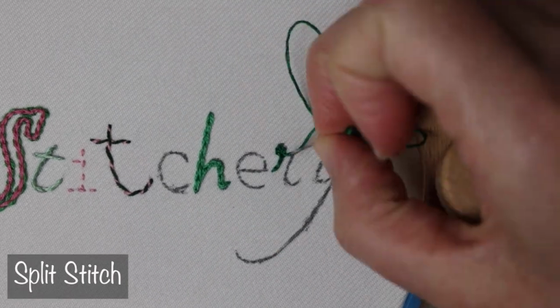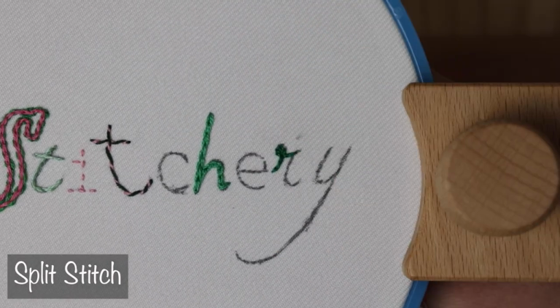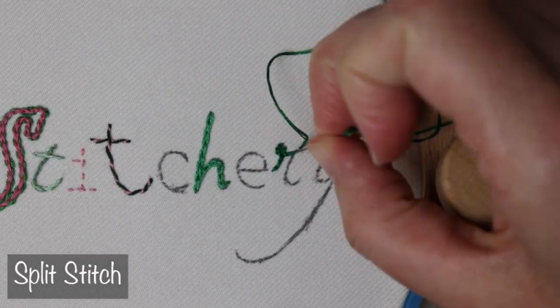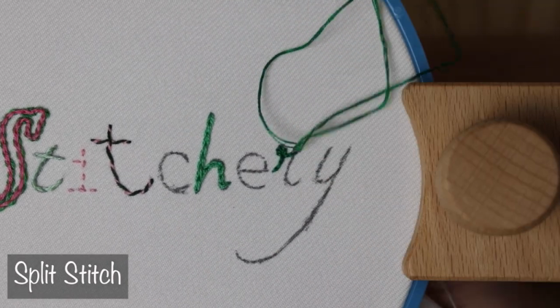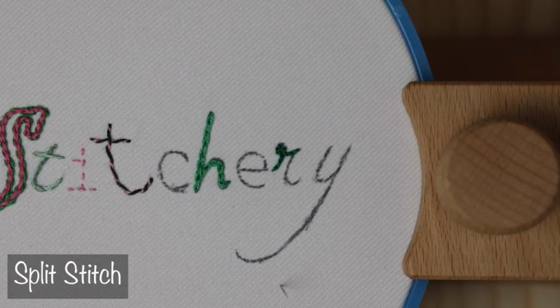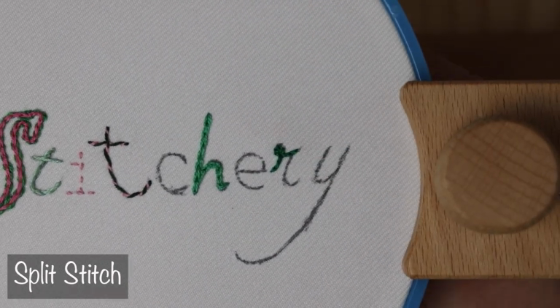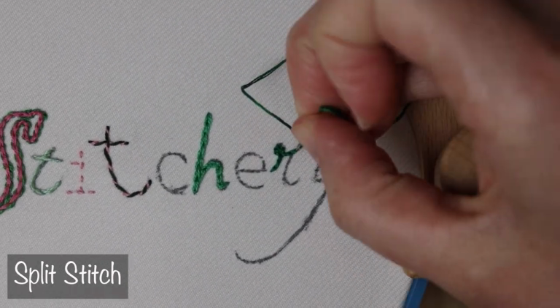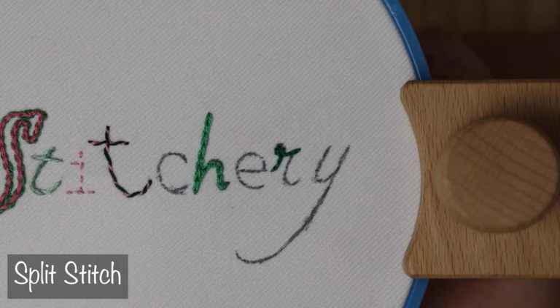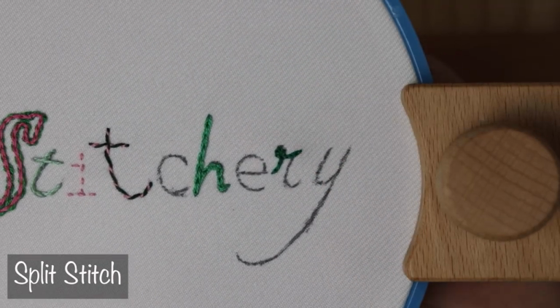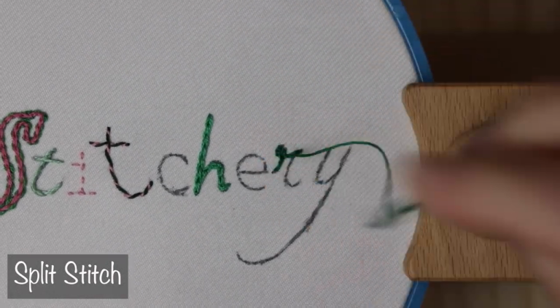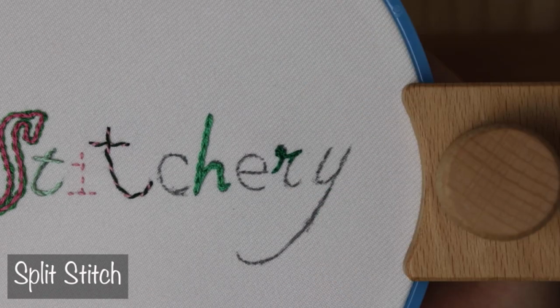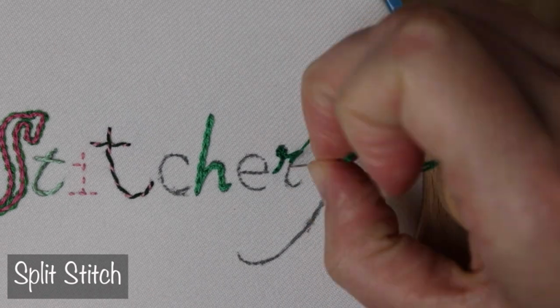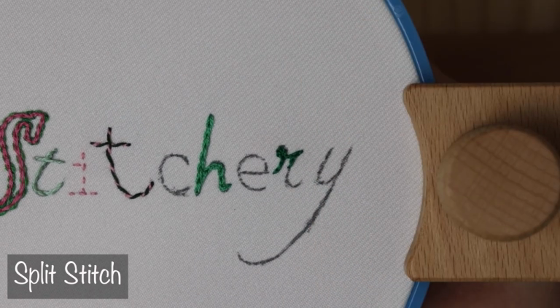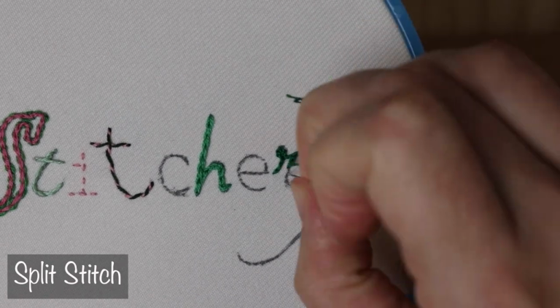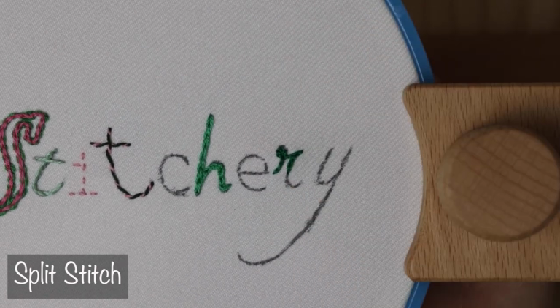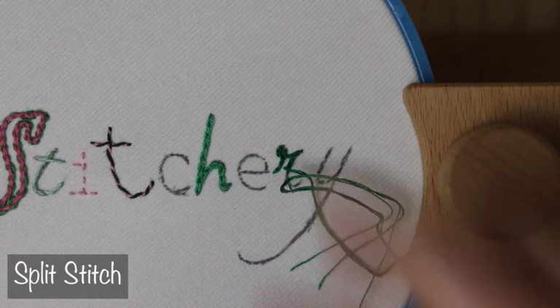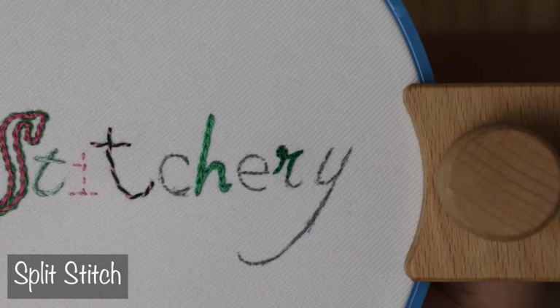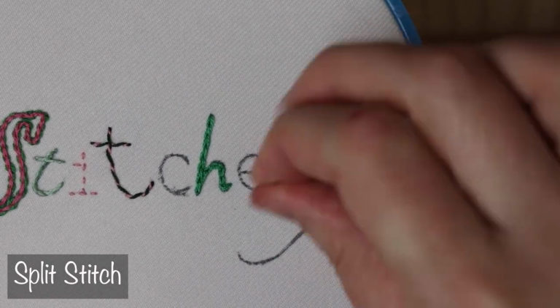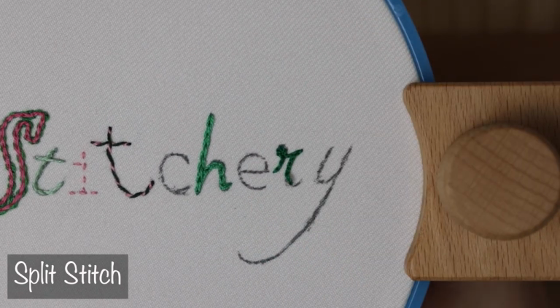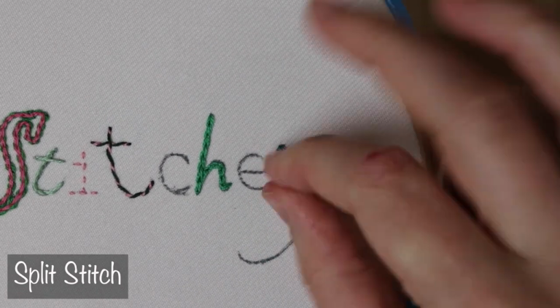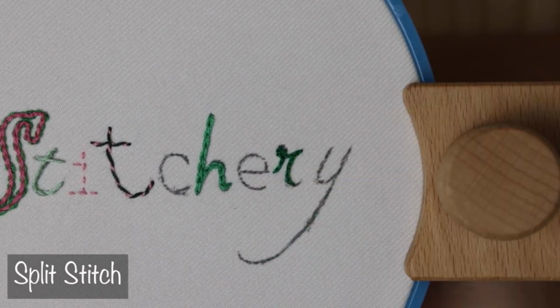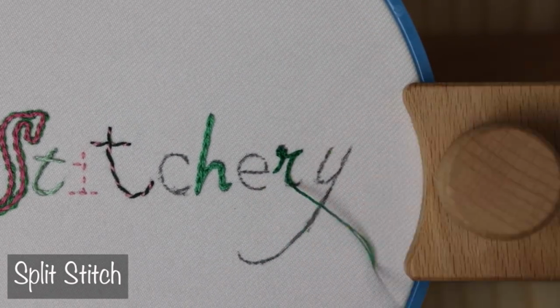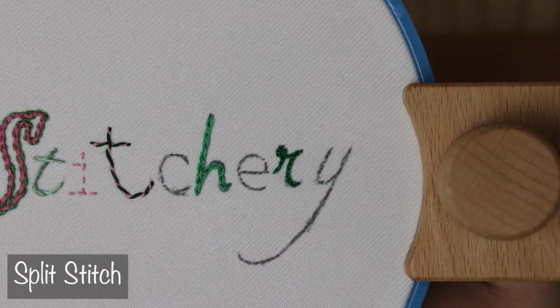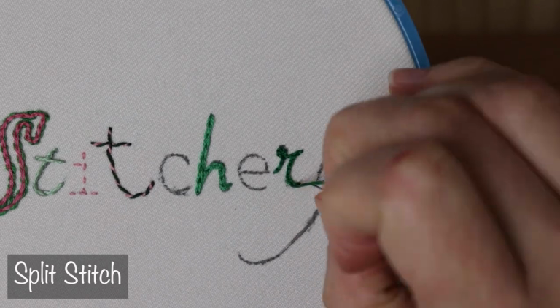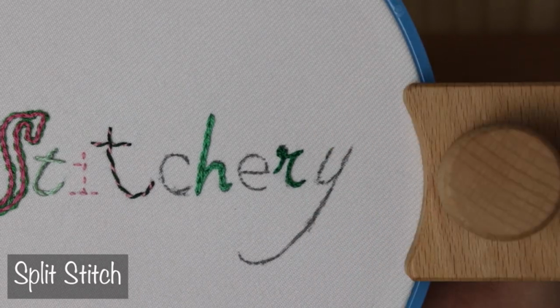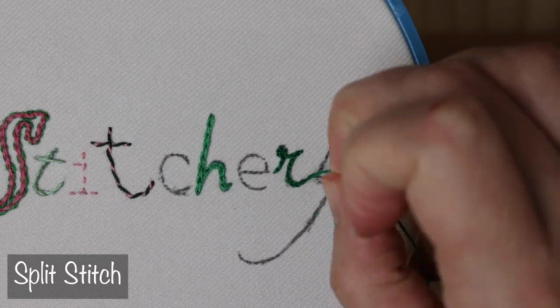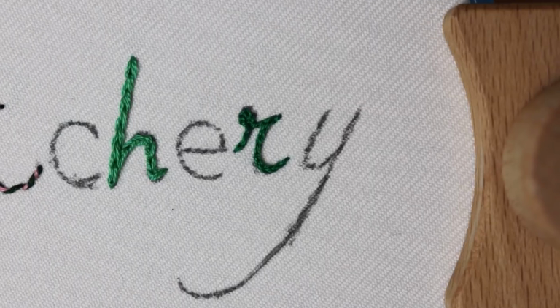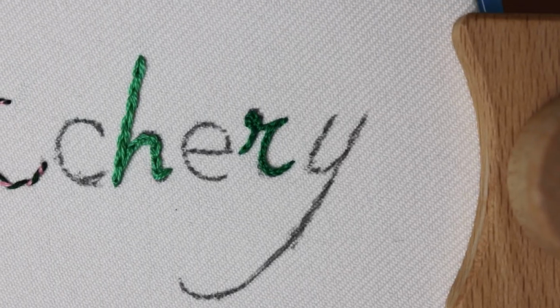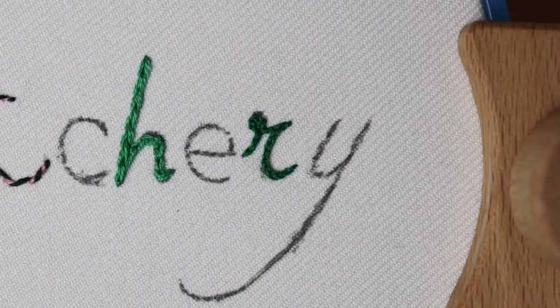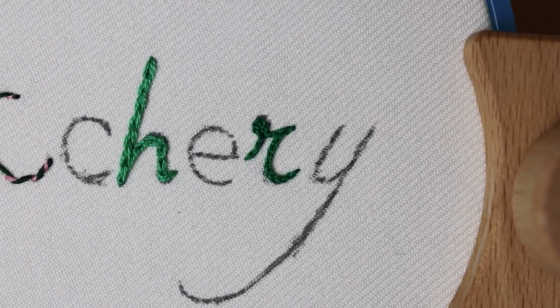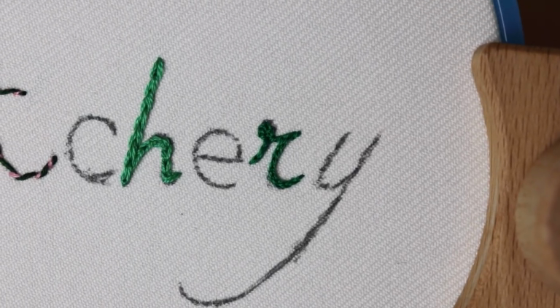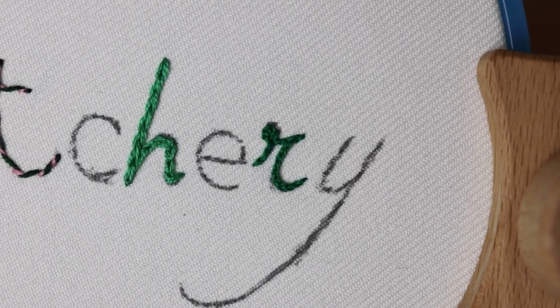You can also stitch split forward or backward, although I usually teach the forward method. I'm going to do both here to try it out. Don't forget, you can always add the whipping and interlacing methods to both stem and split stitch as well.